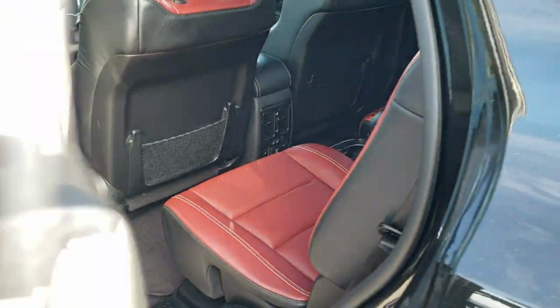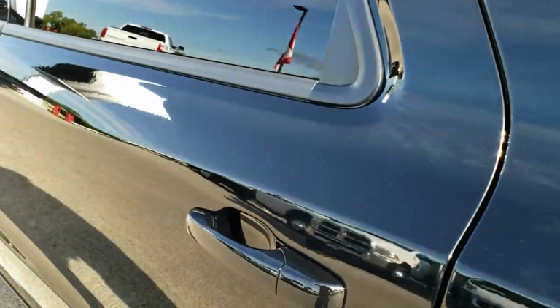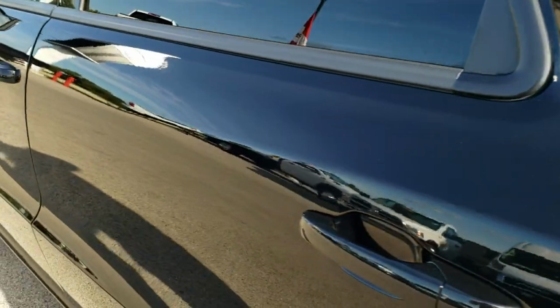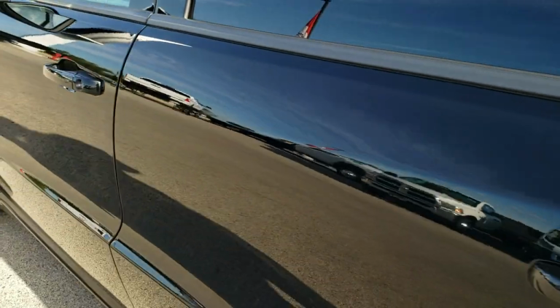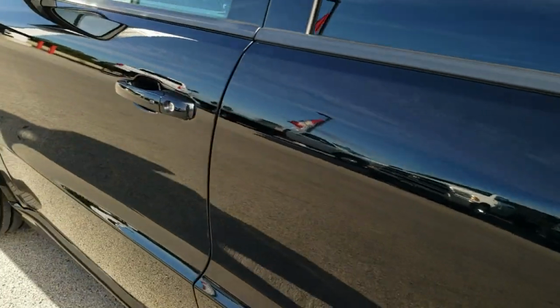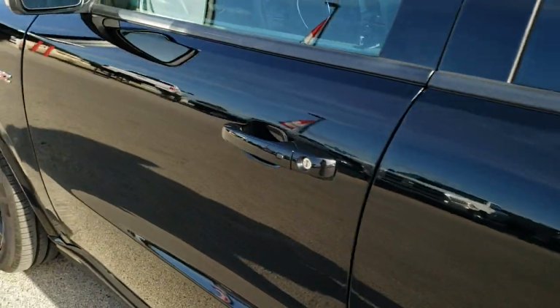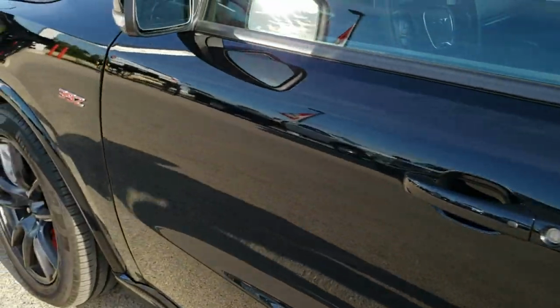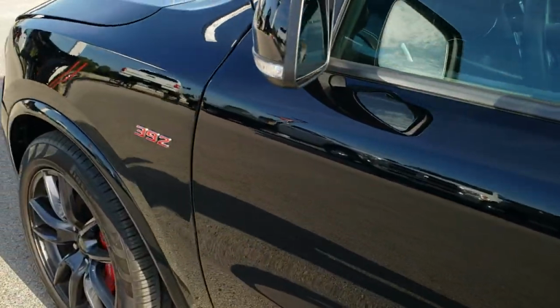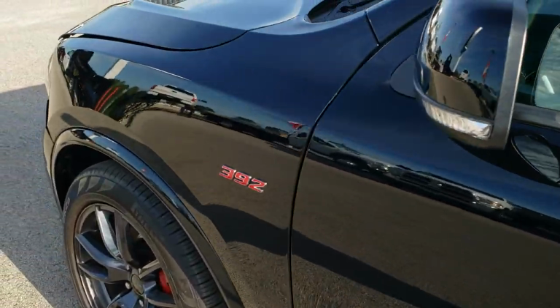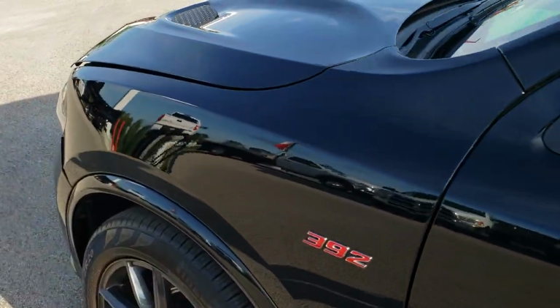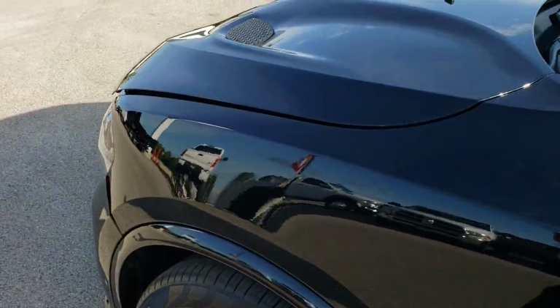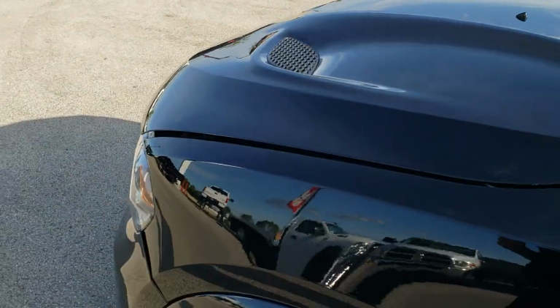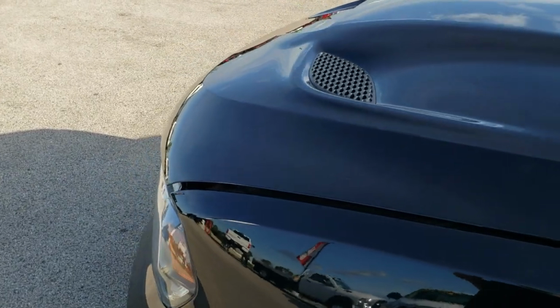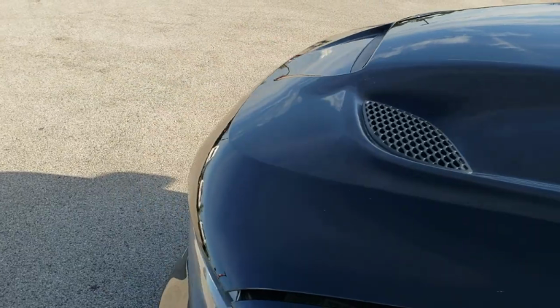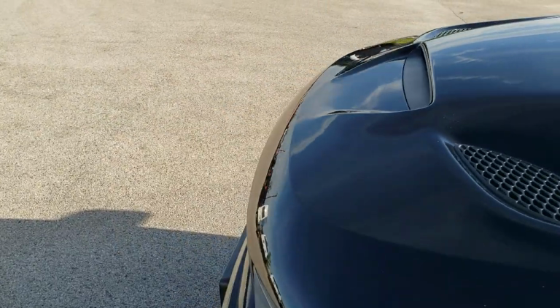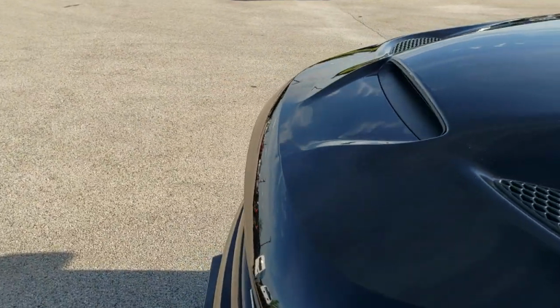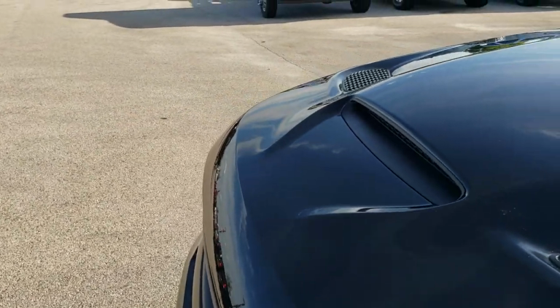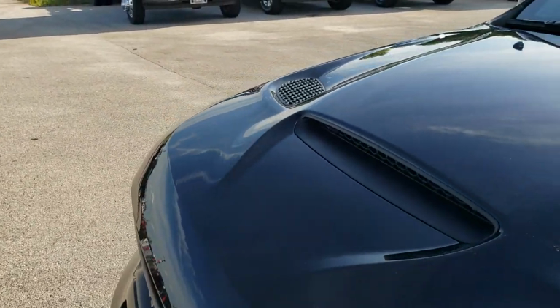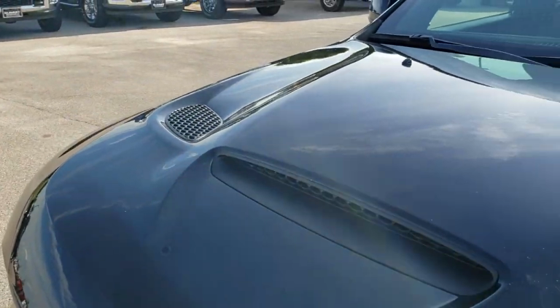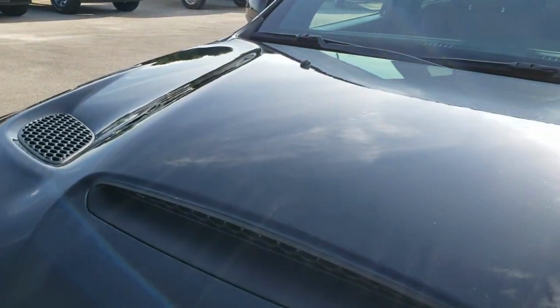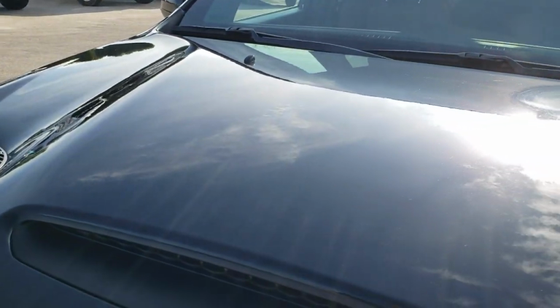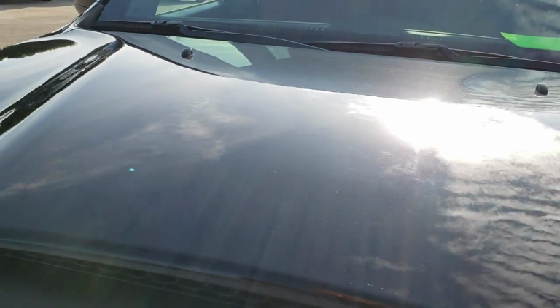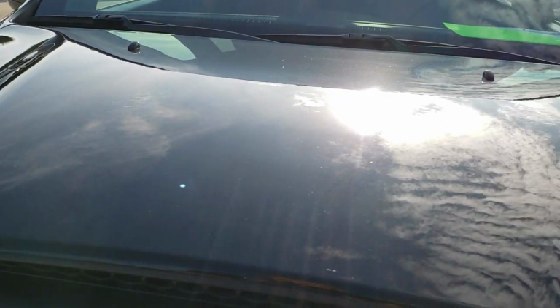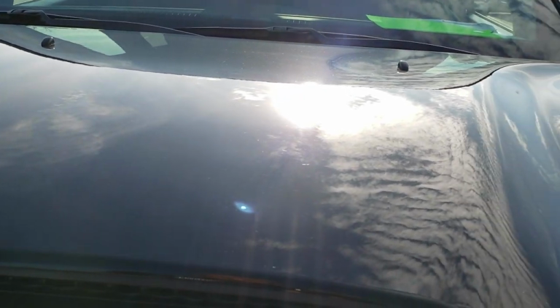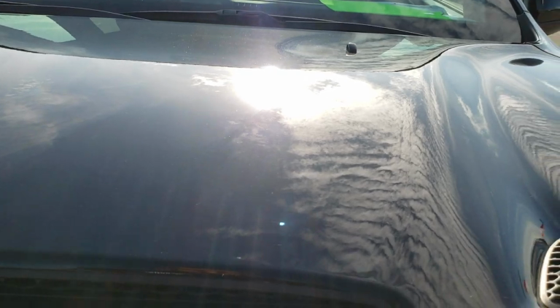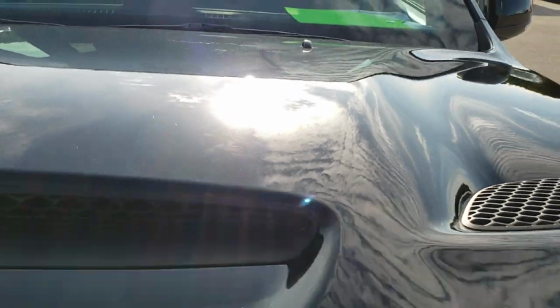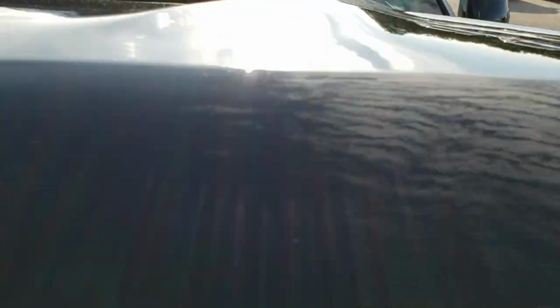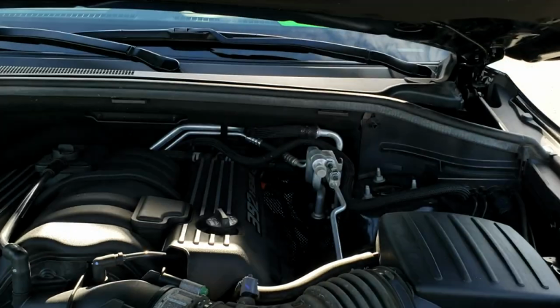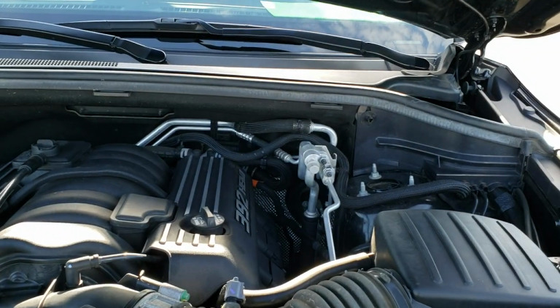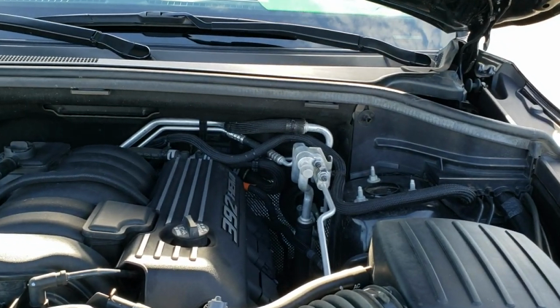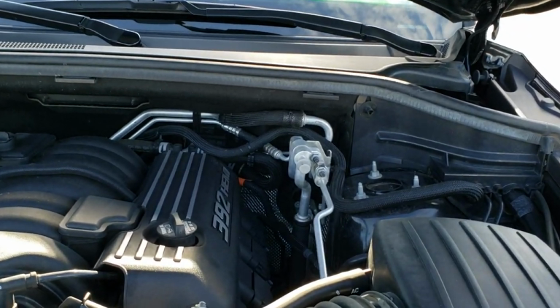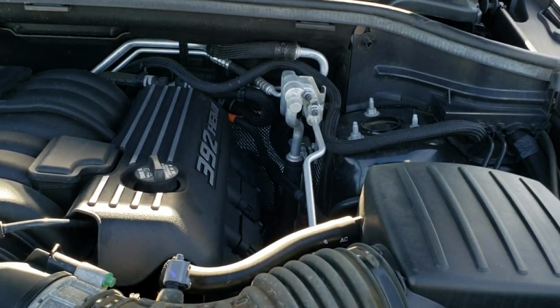We'll take a quick look under the hood. I'd personally like to thank you for checking out the video today. Hopefully from this HD video you've been able to tell just how clean this Durango is all the way around, inside and out.